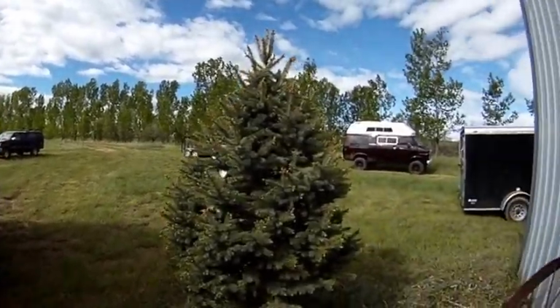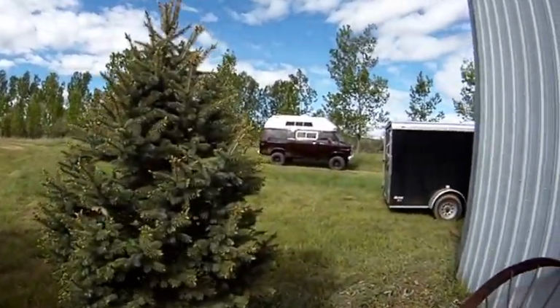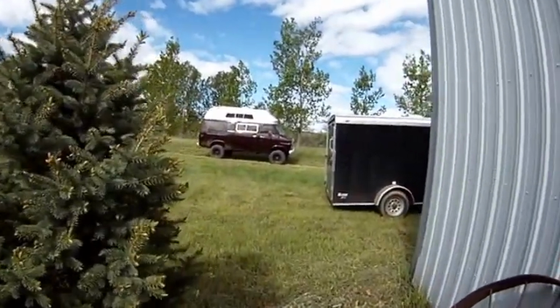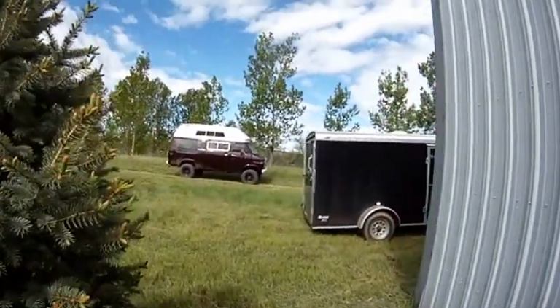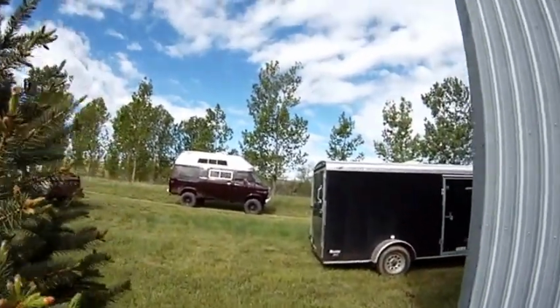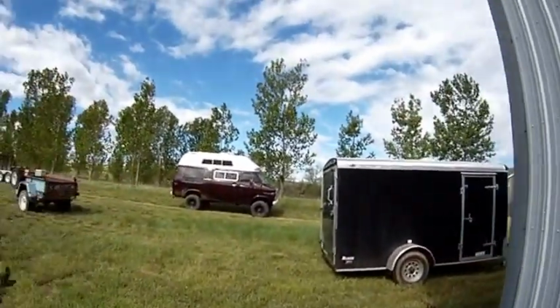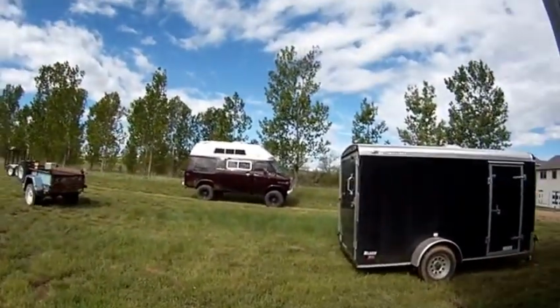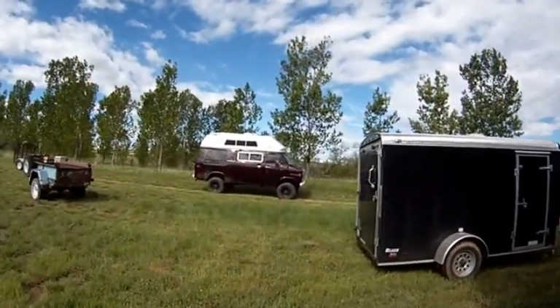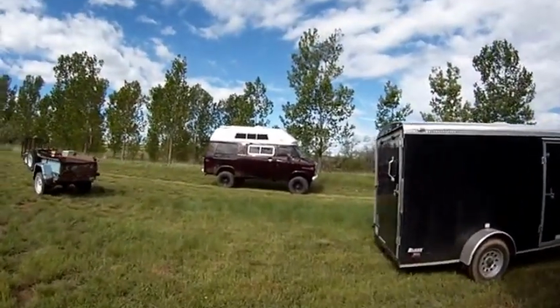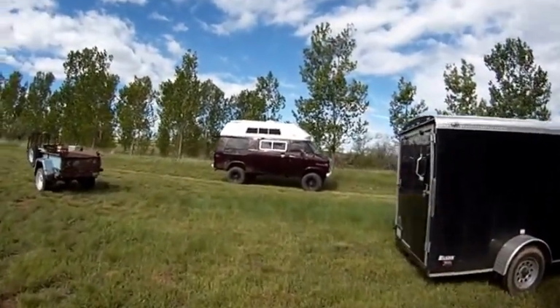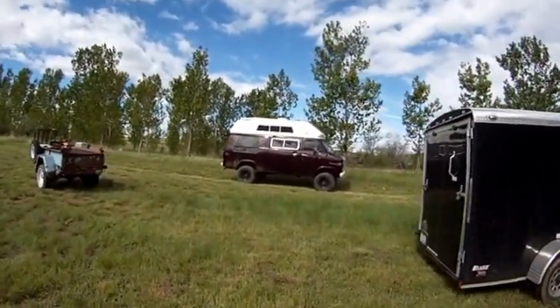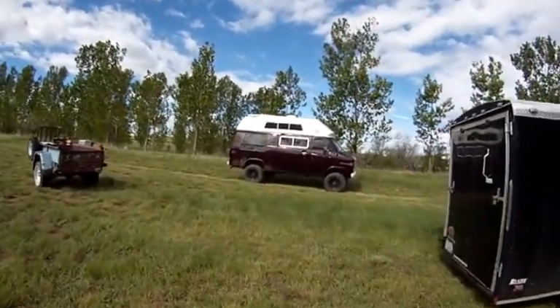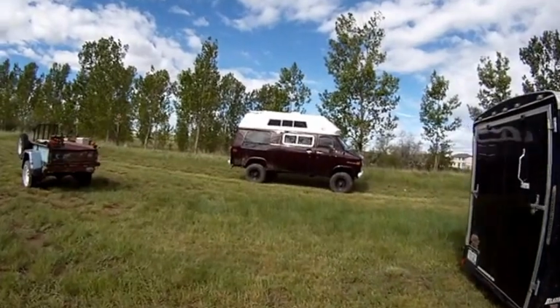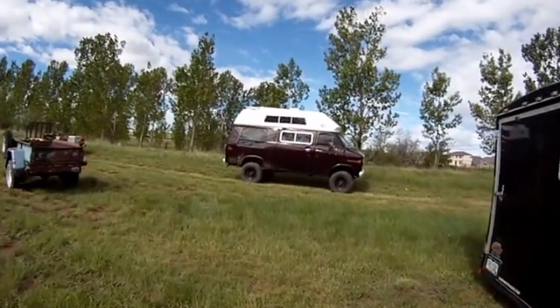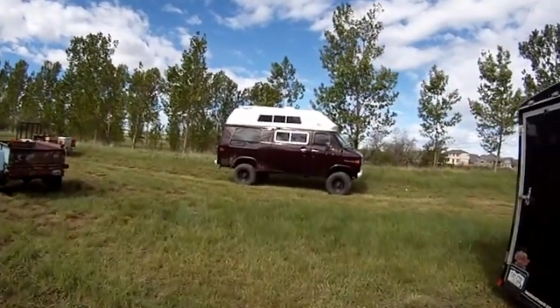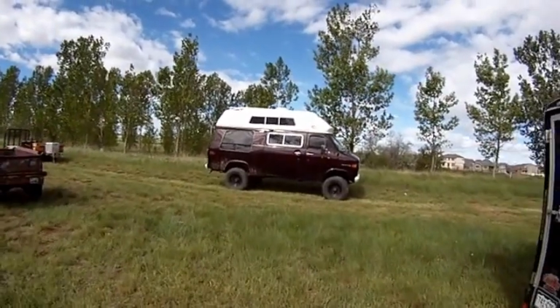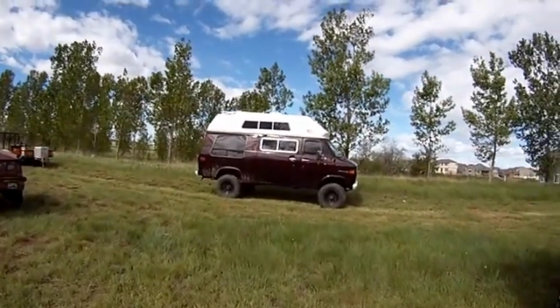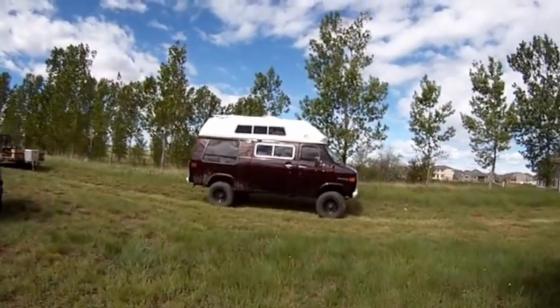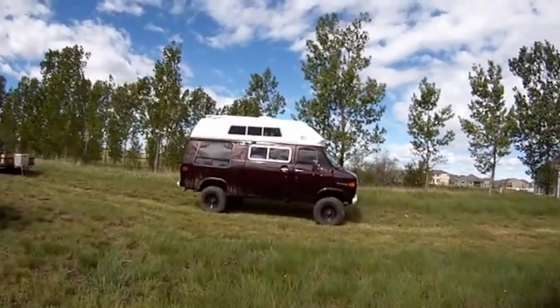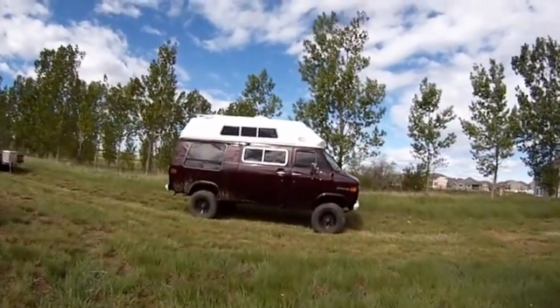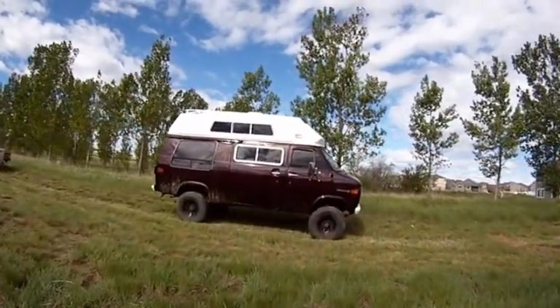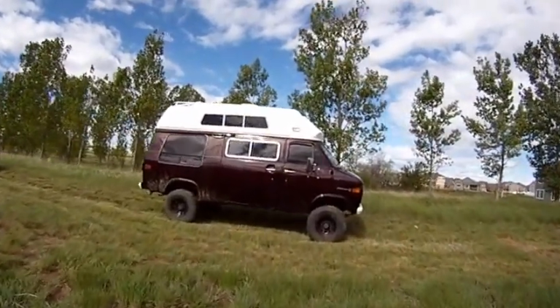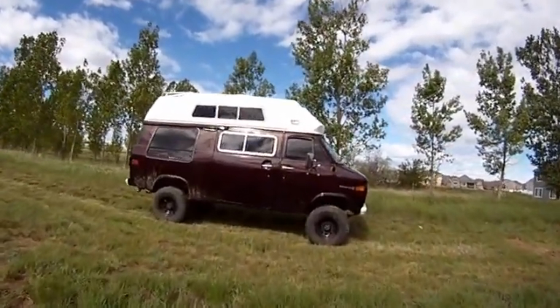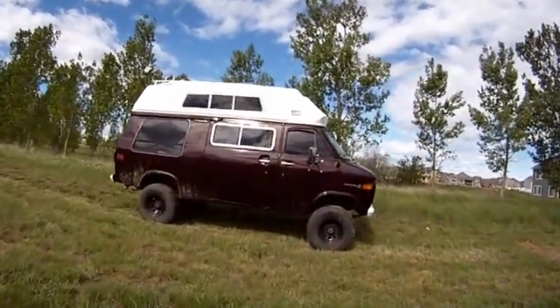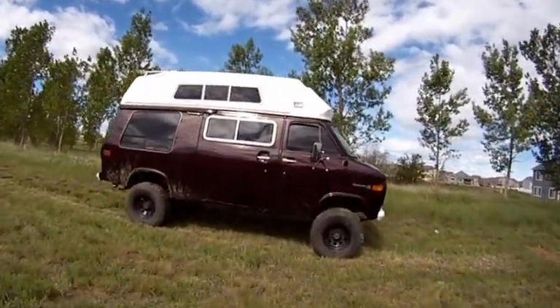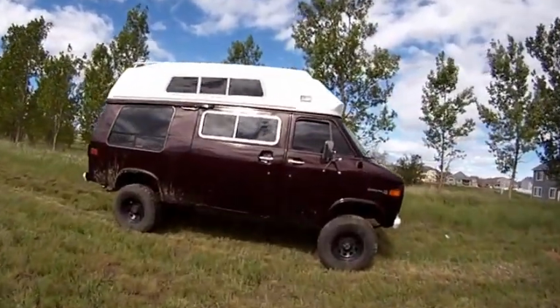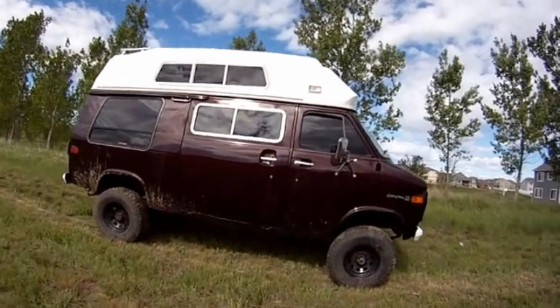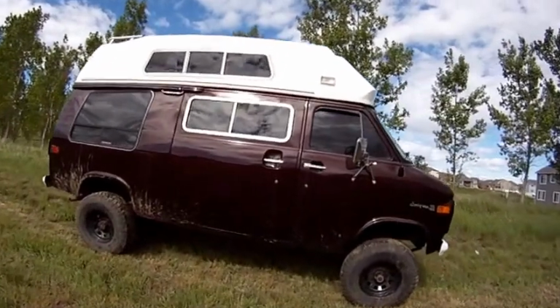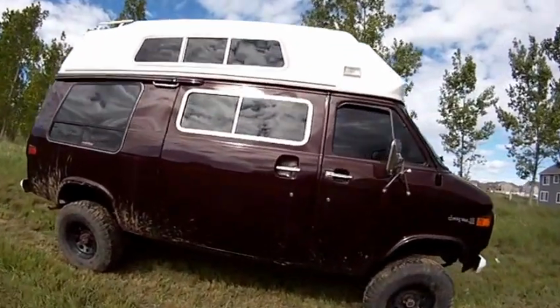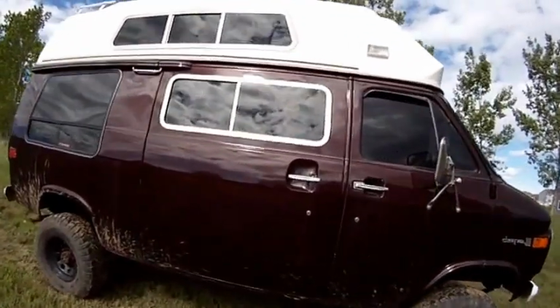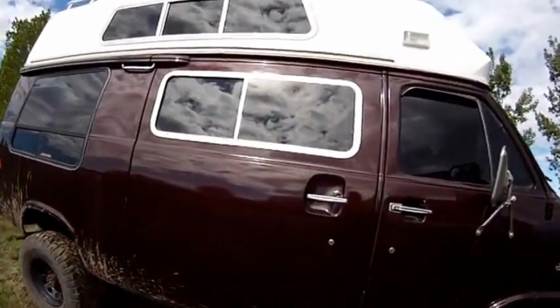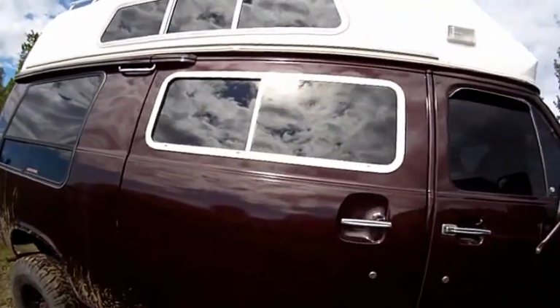Also got one project done in the van — putting the new refrigerator in. I'll show you that and I want to check the voltage anyway because I let it run for the last day.